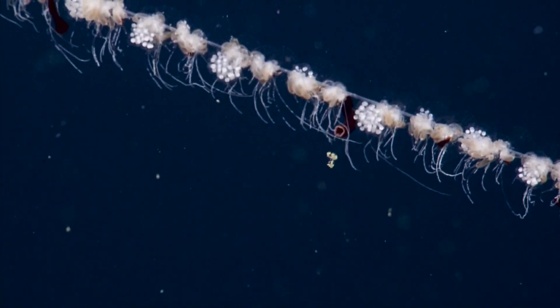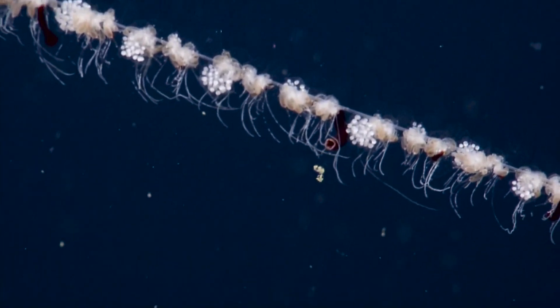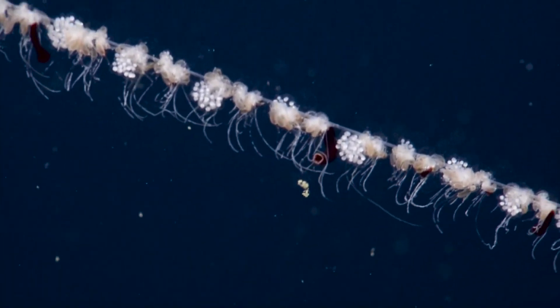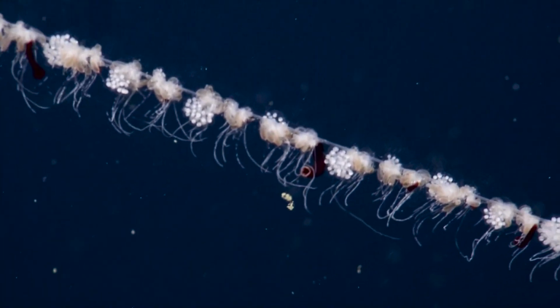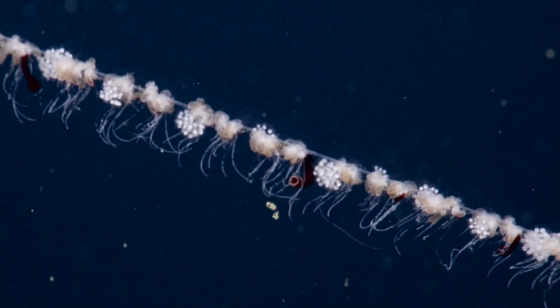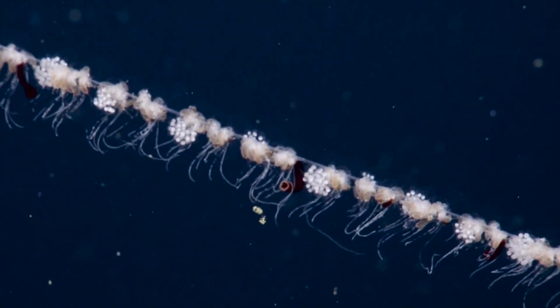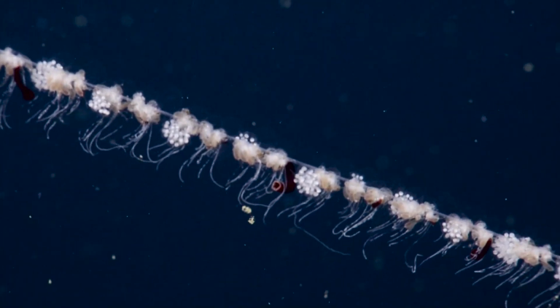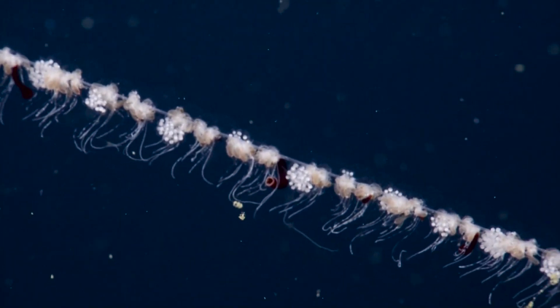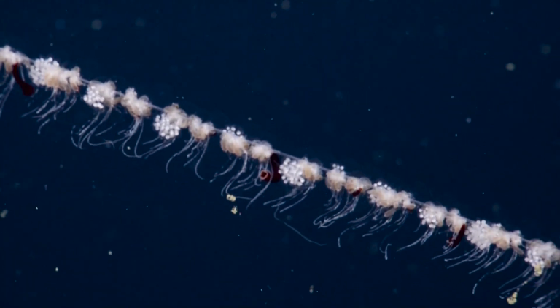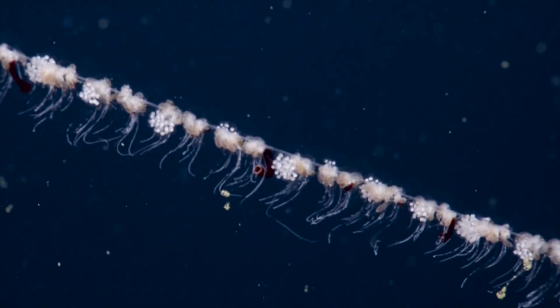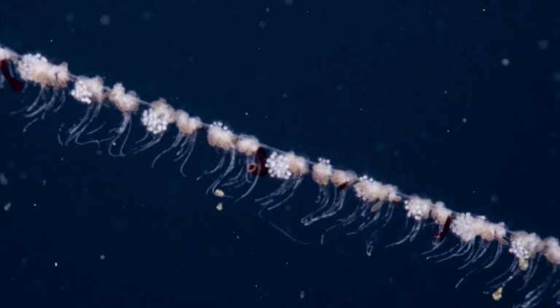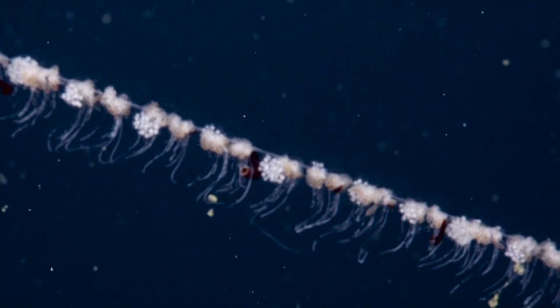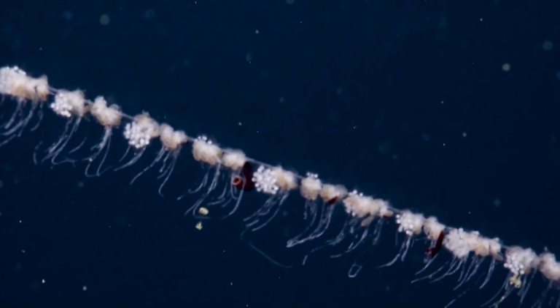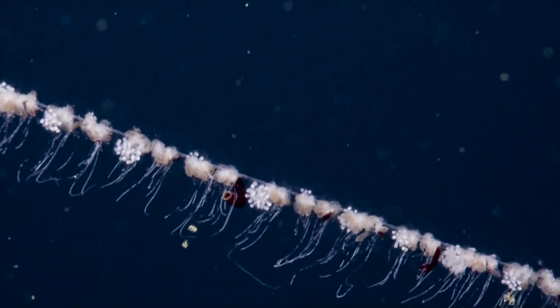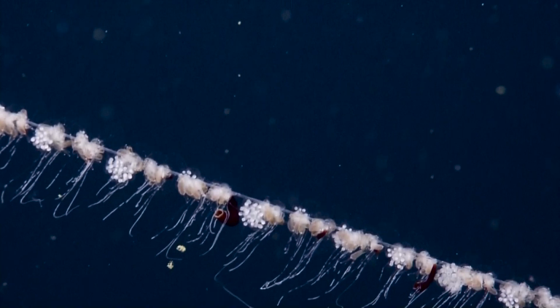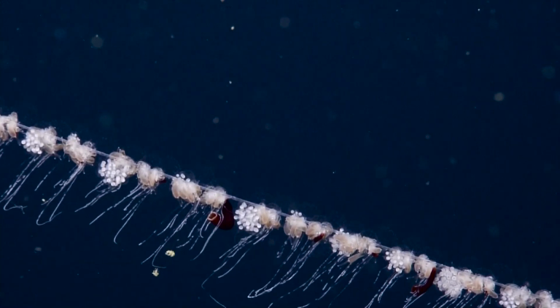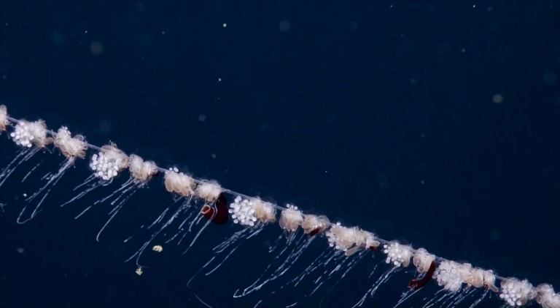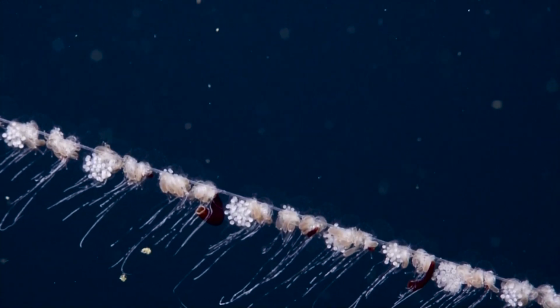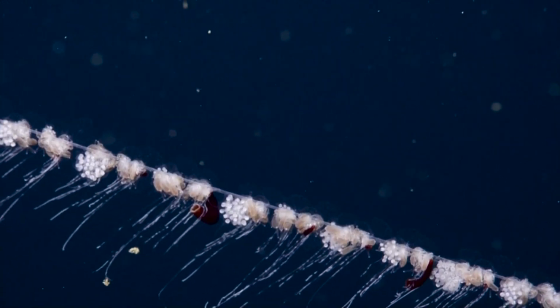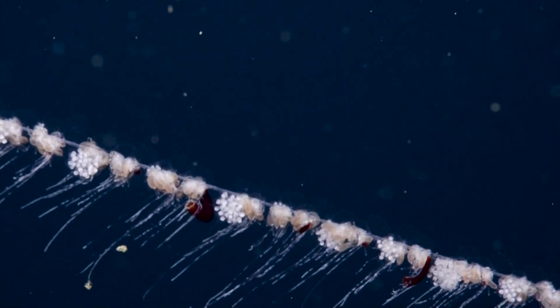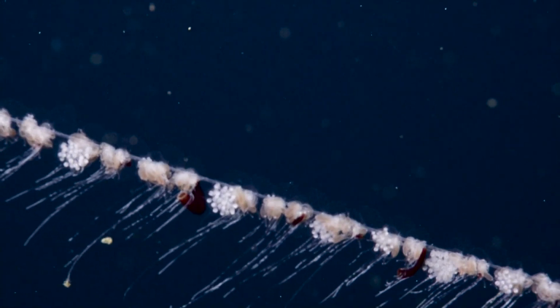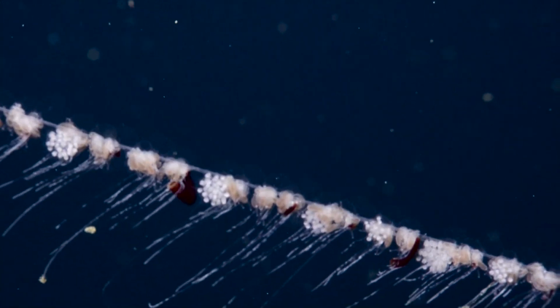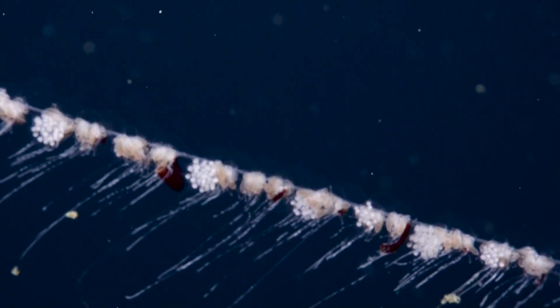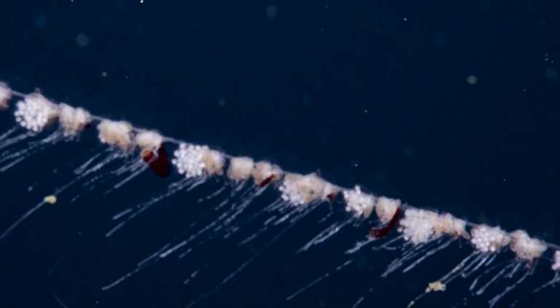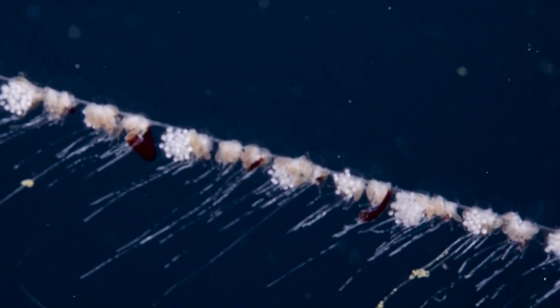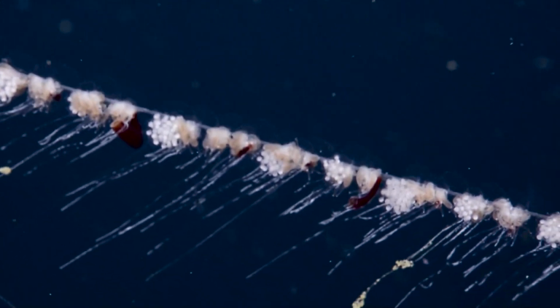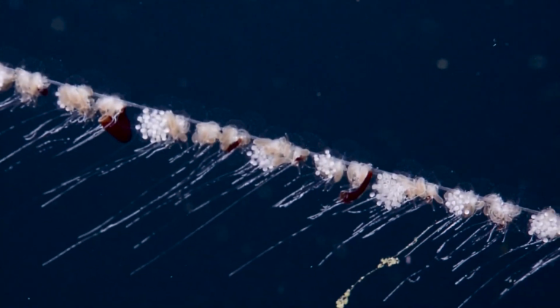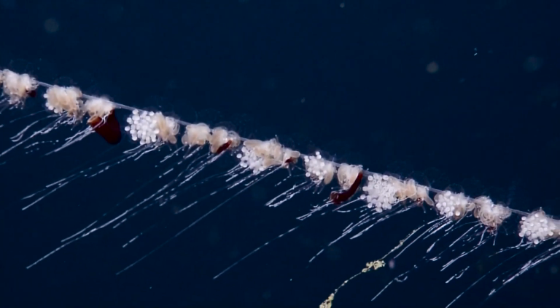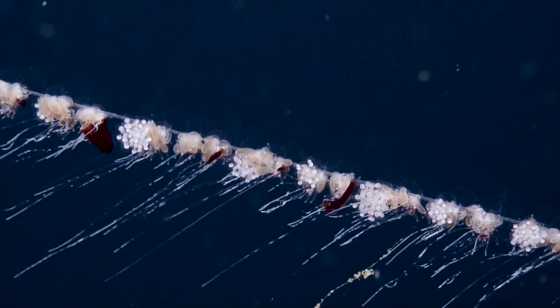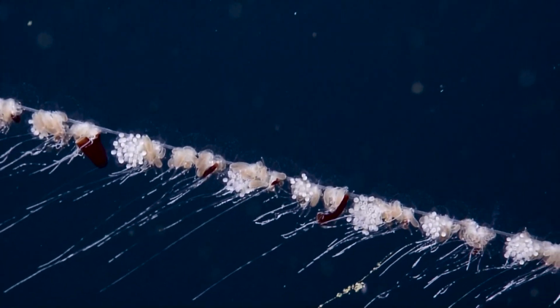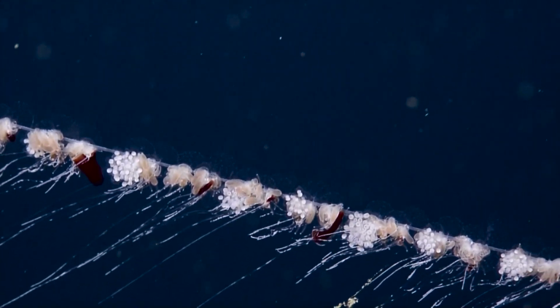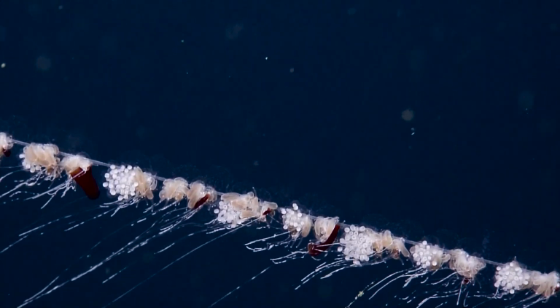What are the red tubes? The red tubes, we believe, are reproductive. I don't know a lot of the details about the life history of these.